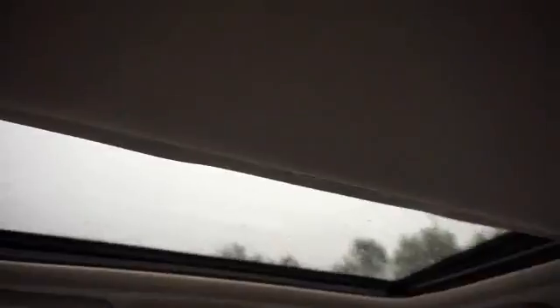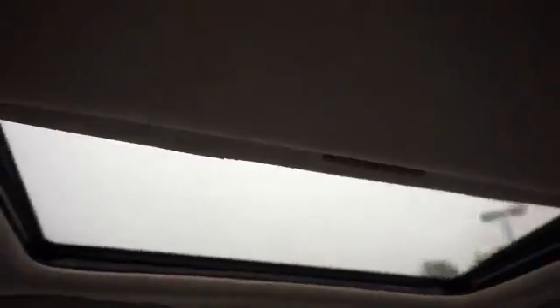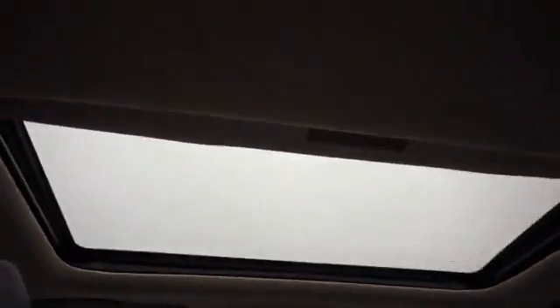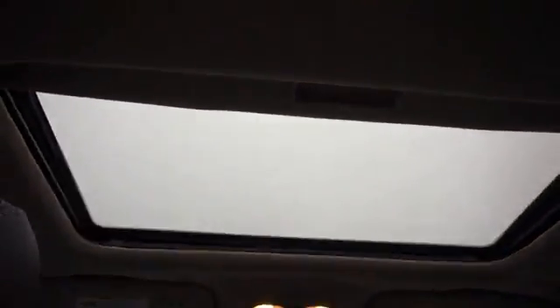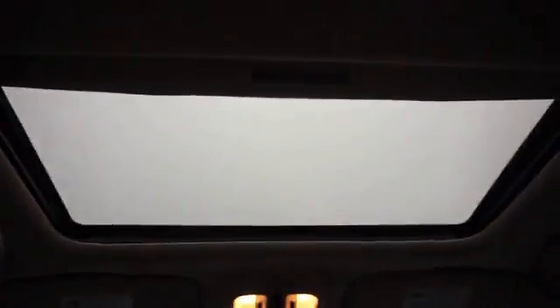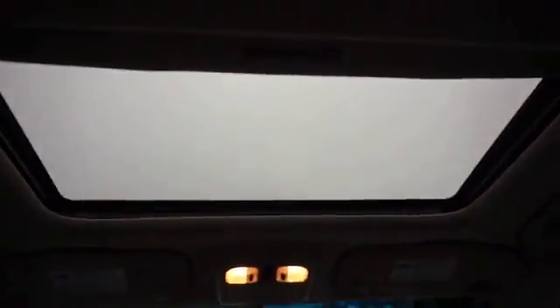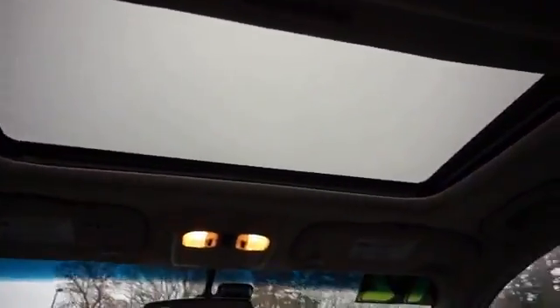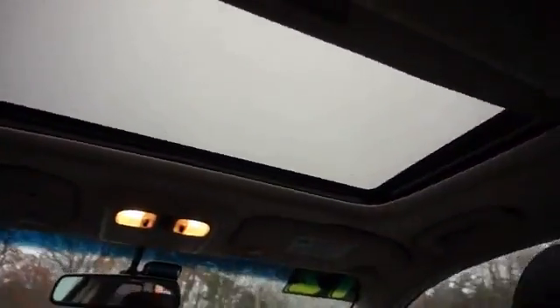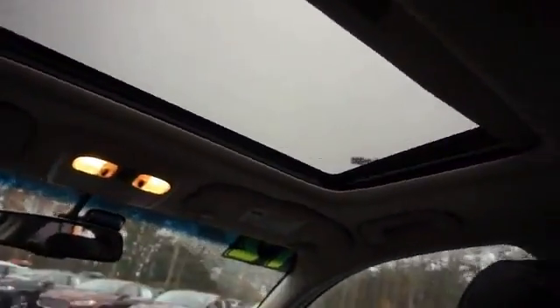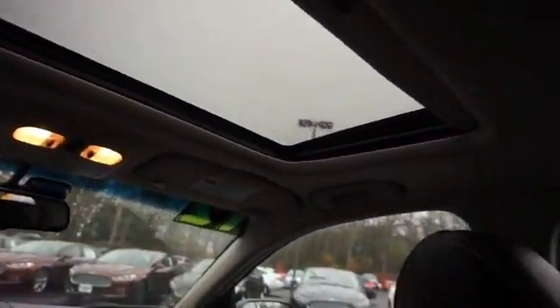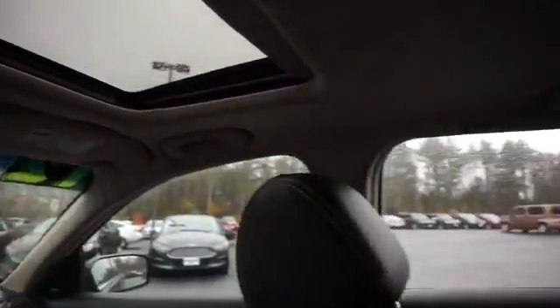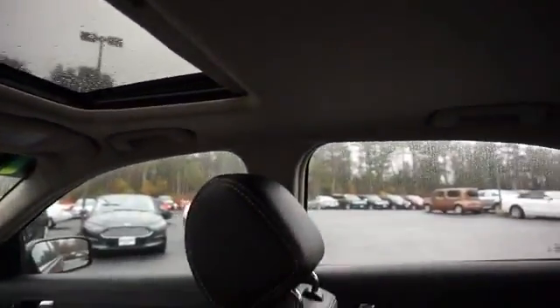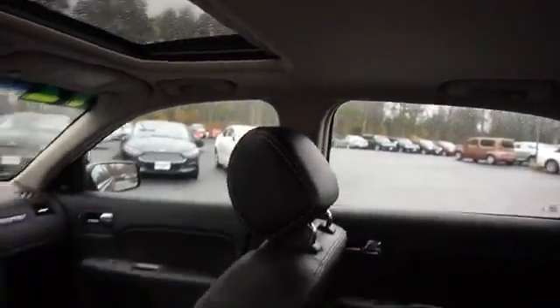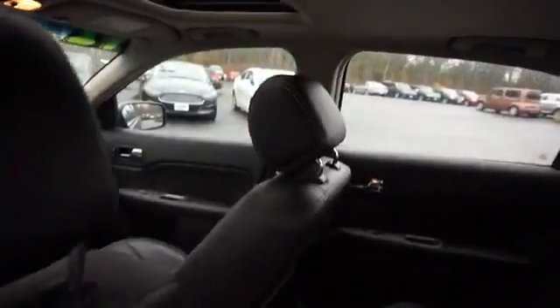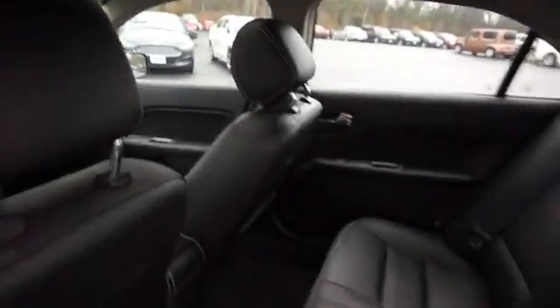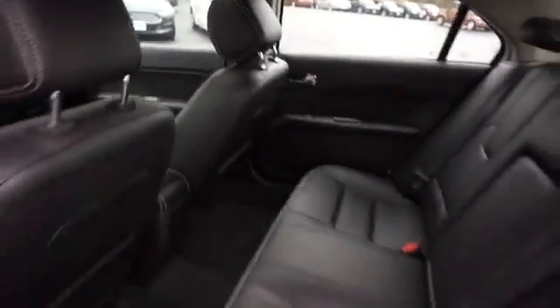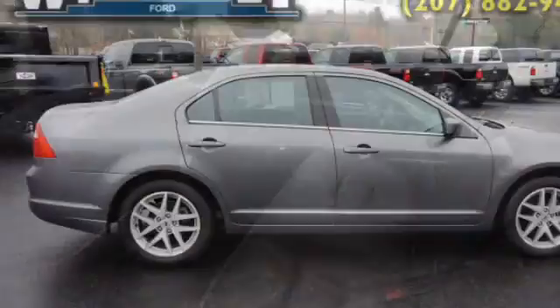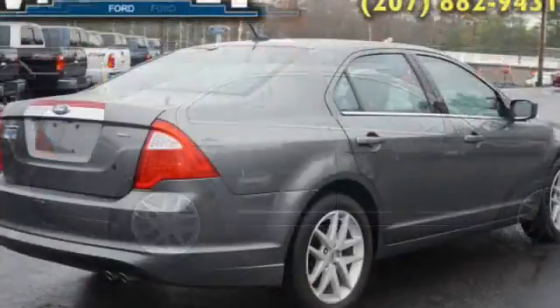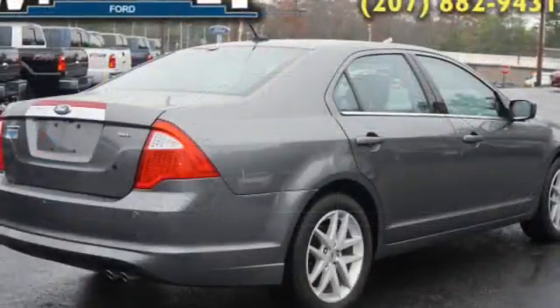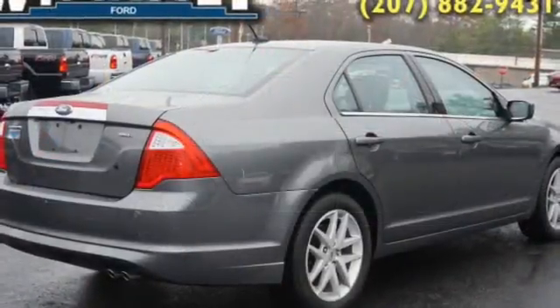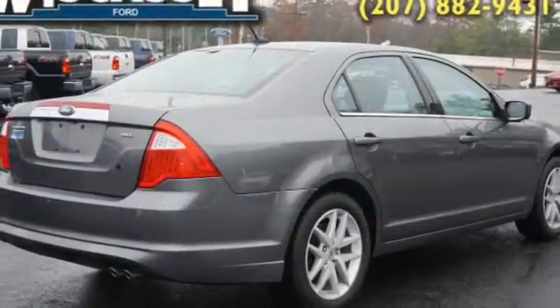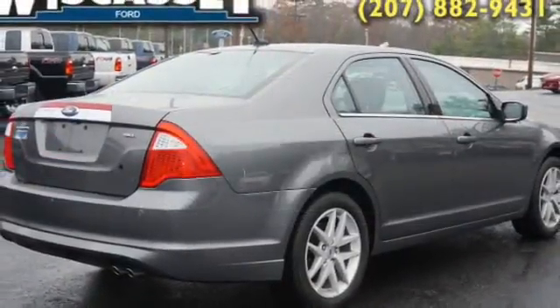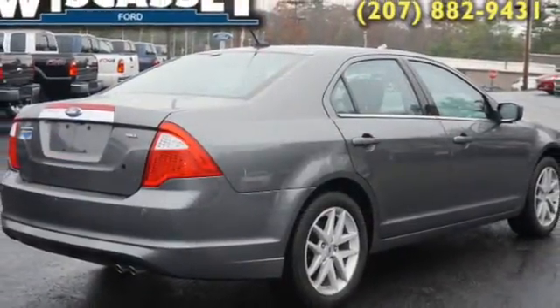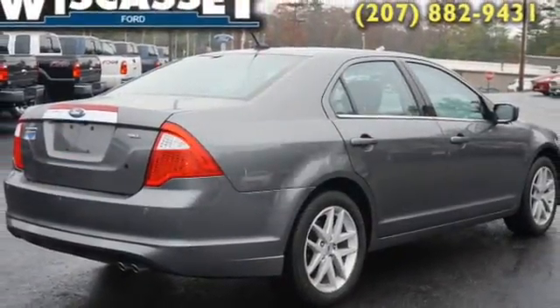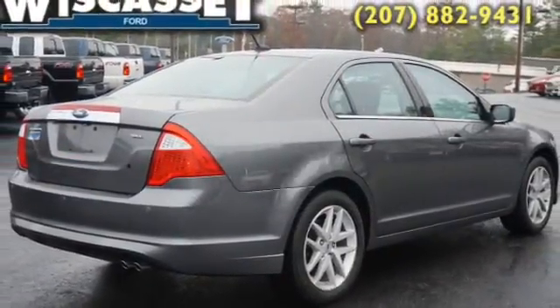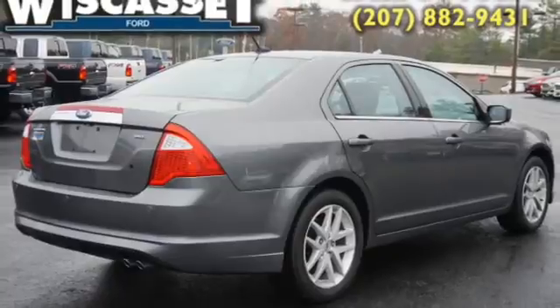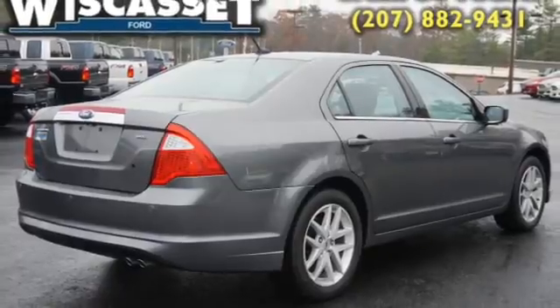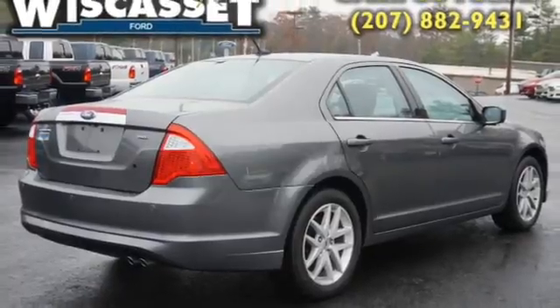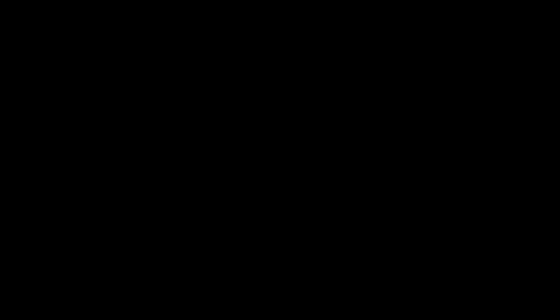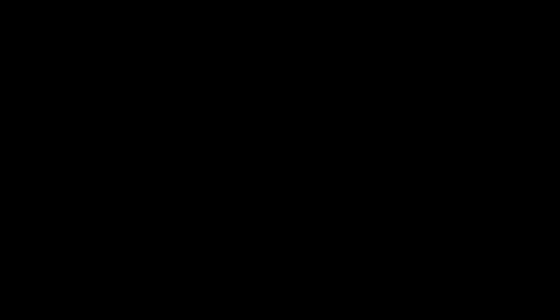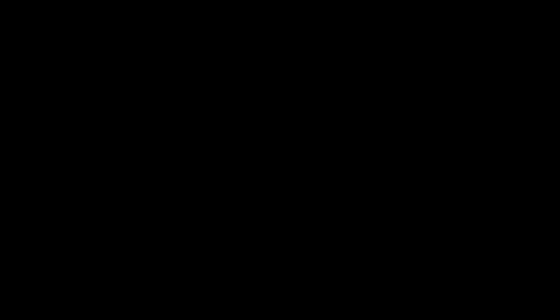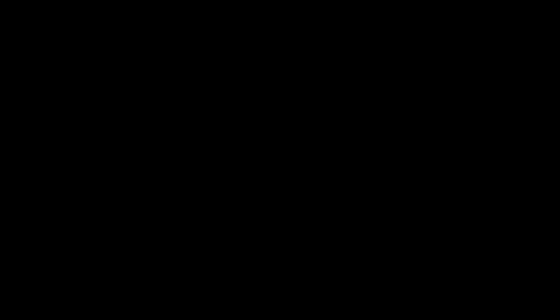Rest easy knowing this vehicle comes with a Carfax Vehicle History Report from Carfax, the most trusted provider of vehicle history information. Great quality at a great price. Call or click to contact us today.